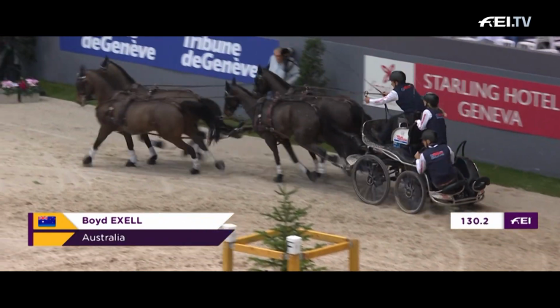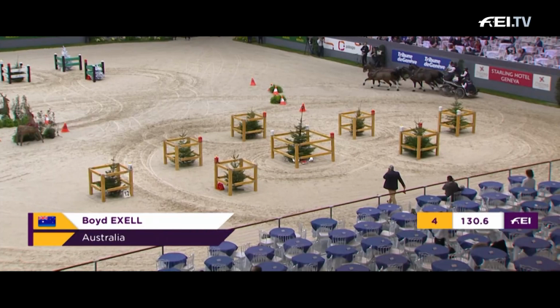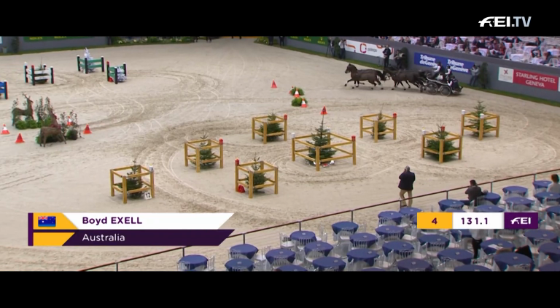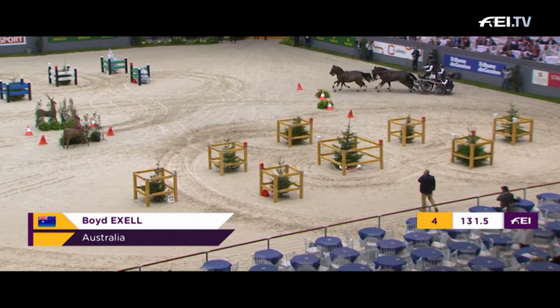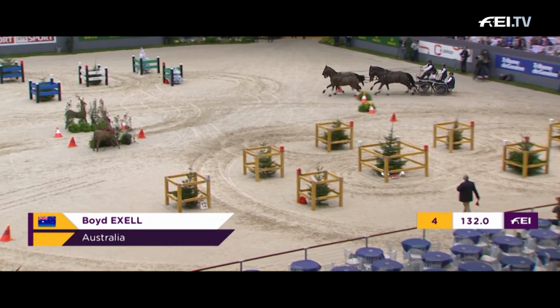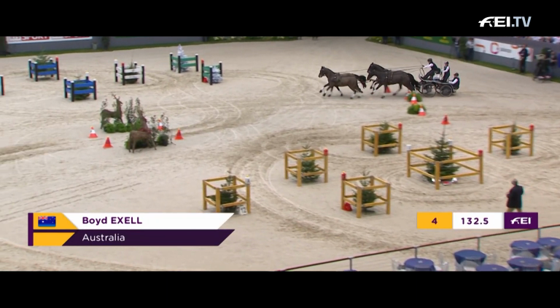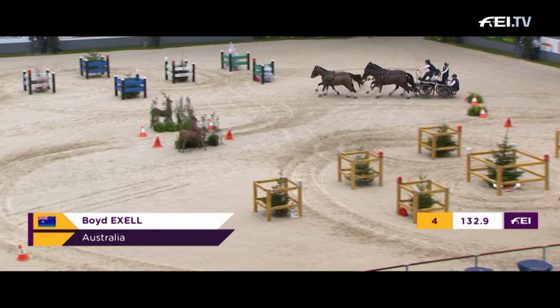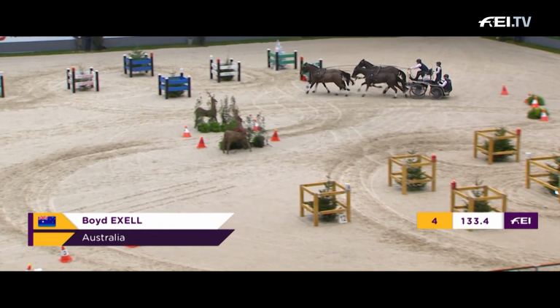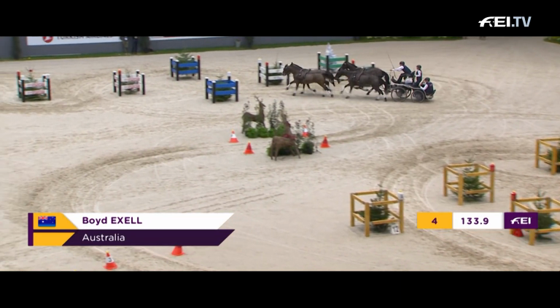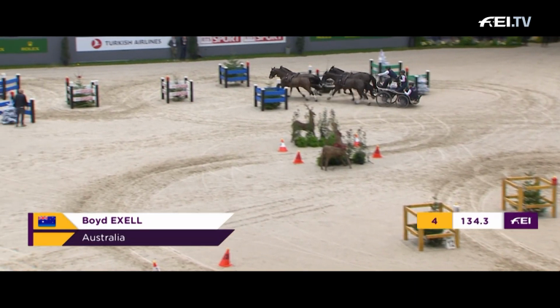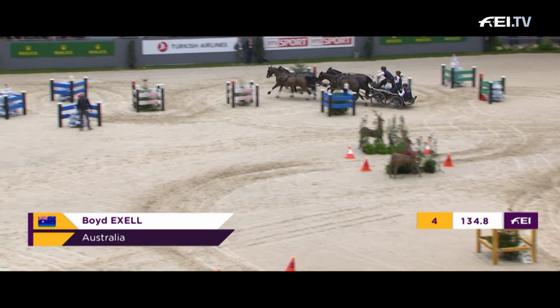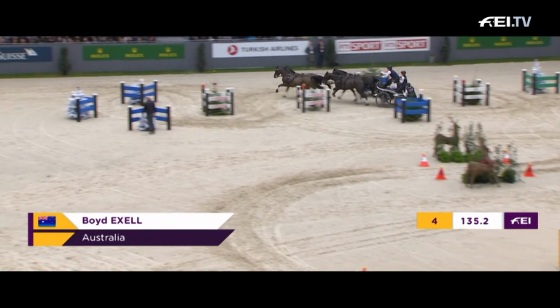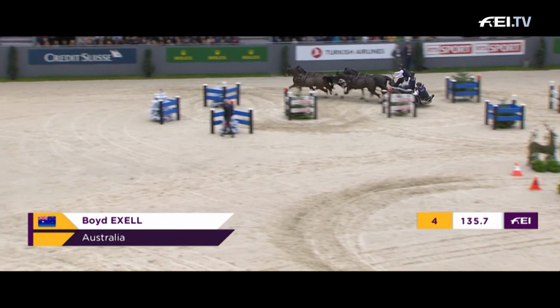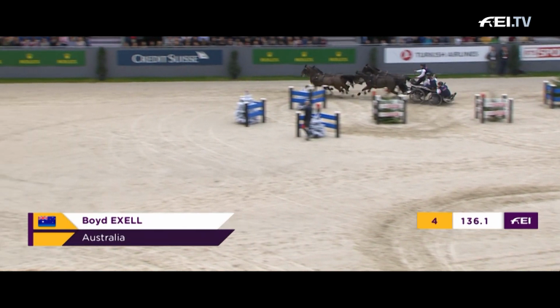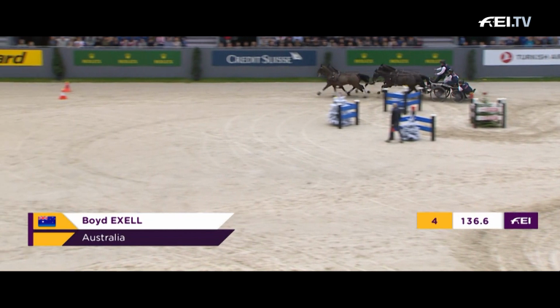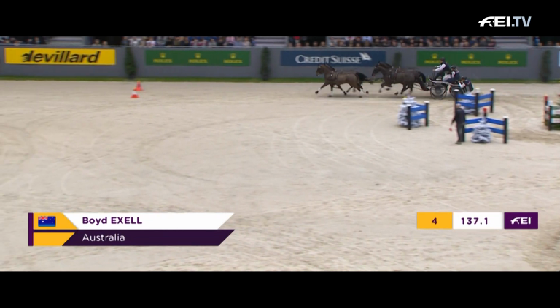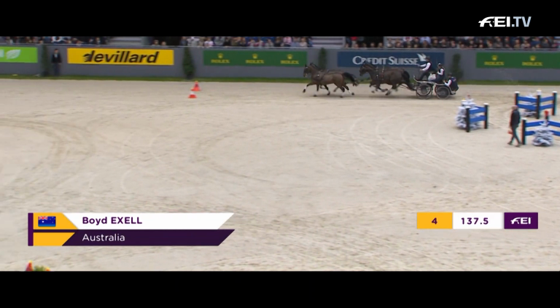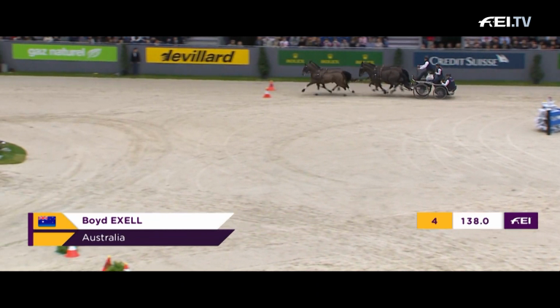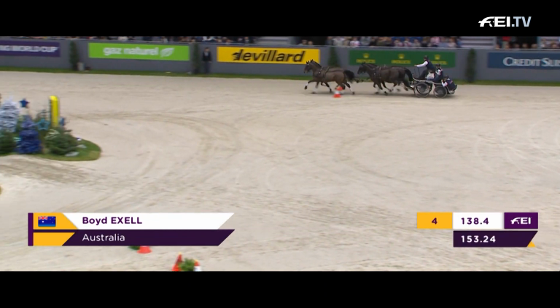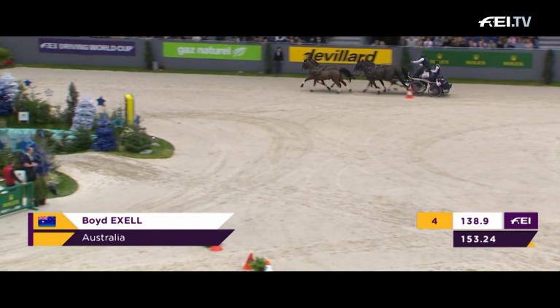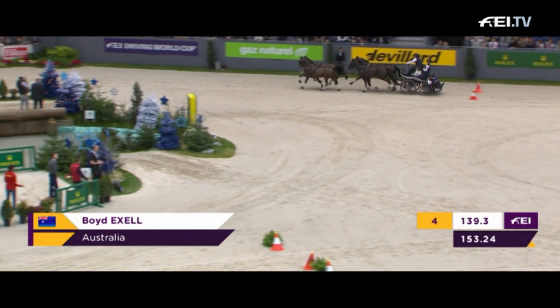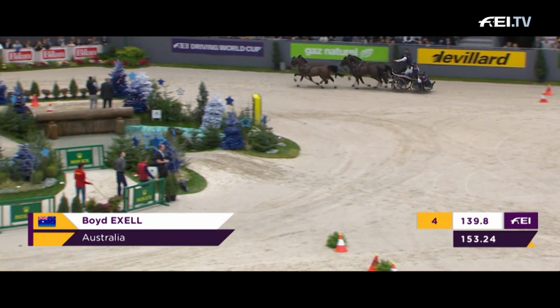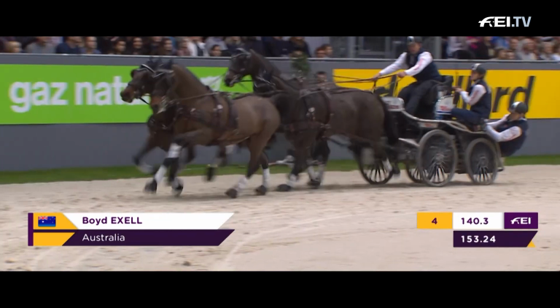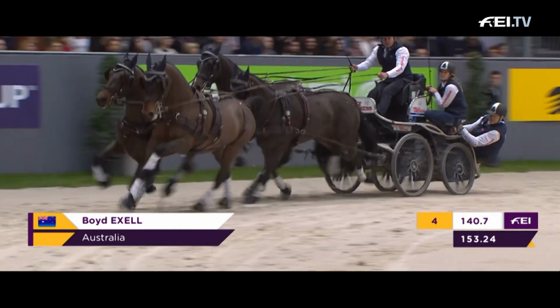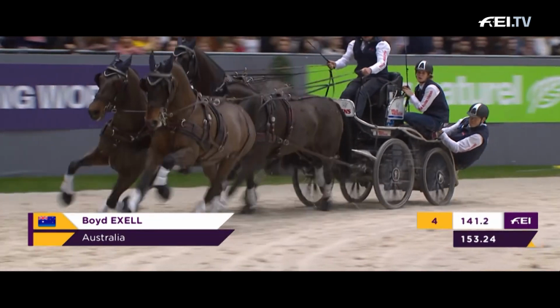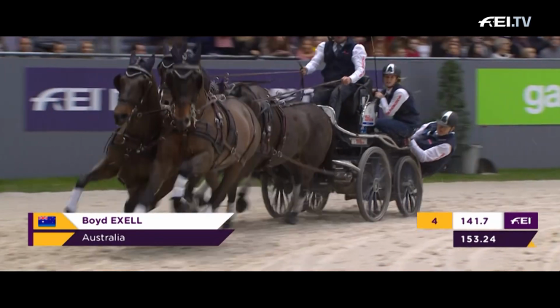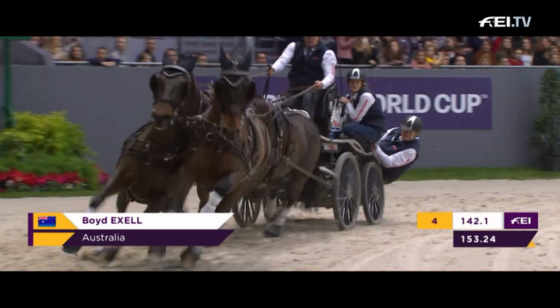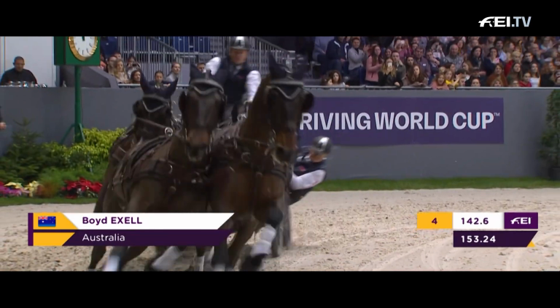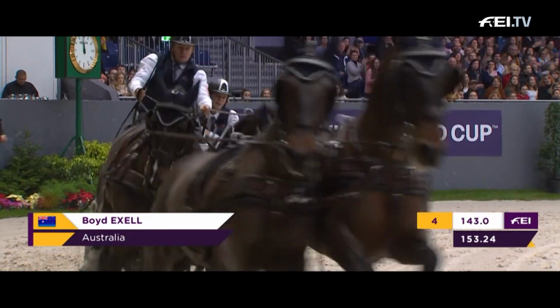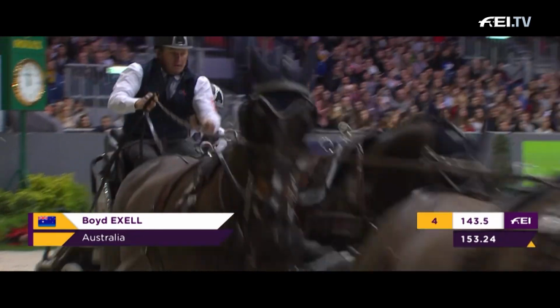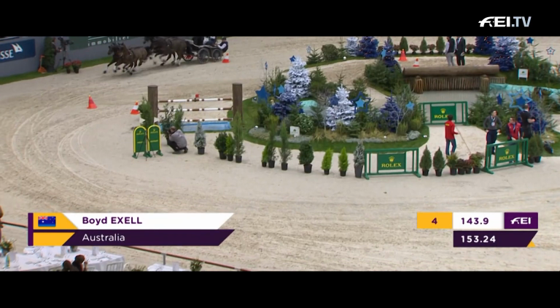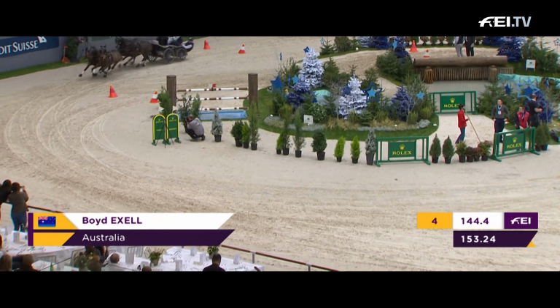Now, looks as if he's got — well, he's had one down. But looking at the time, he should have a little bit of room for manoeuvre, coming round to the final part through.